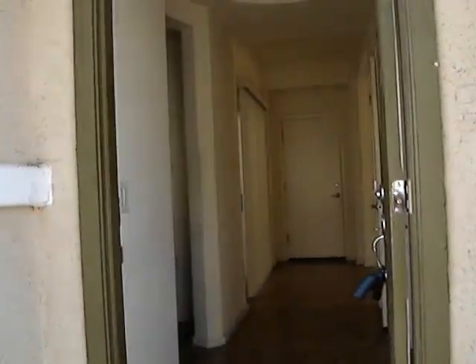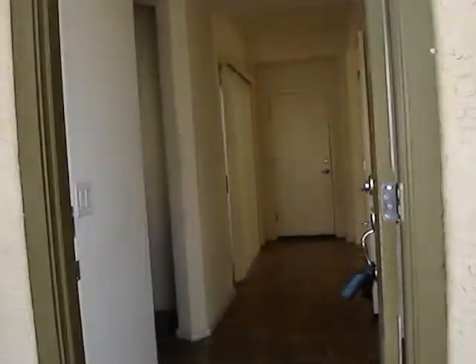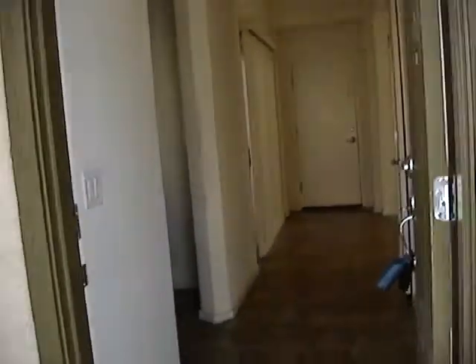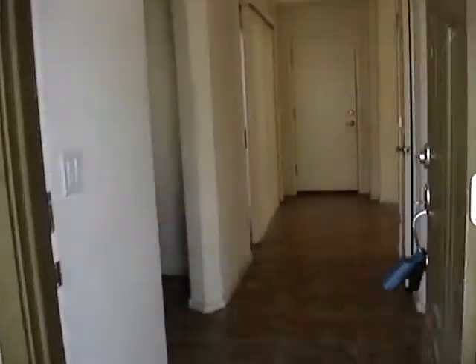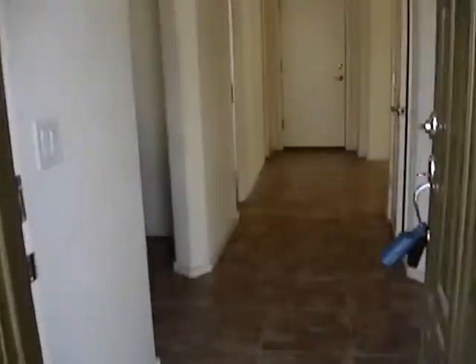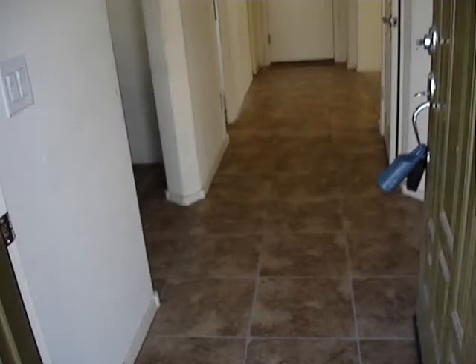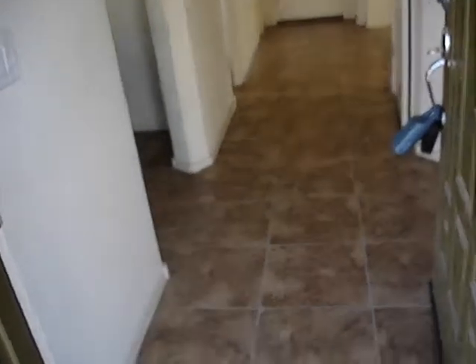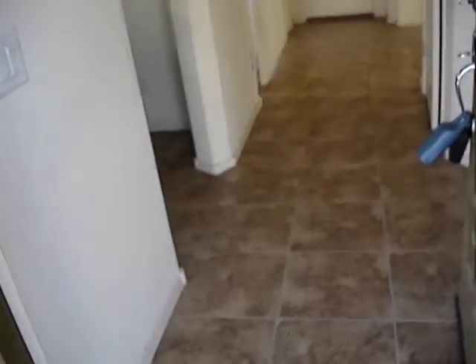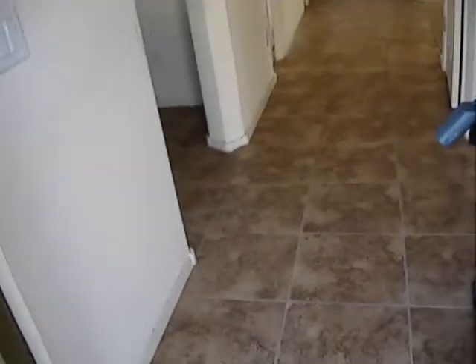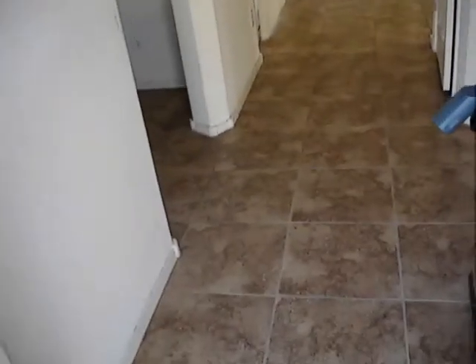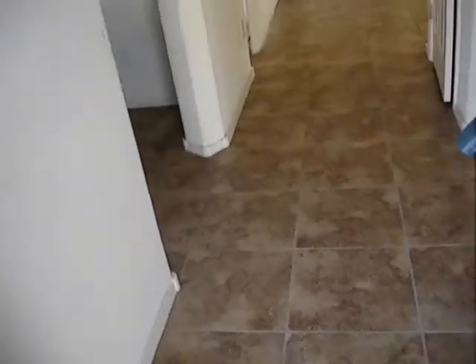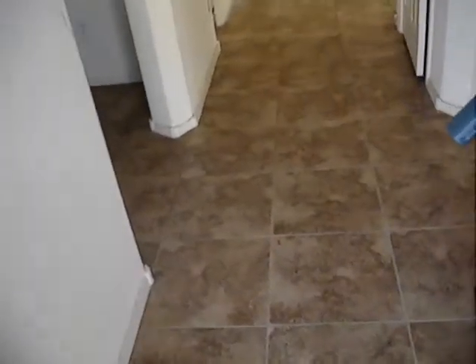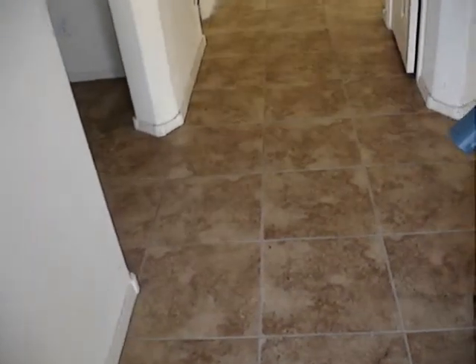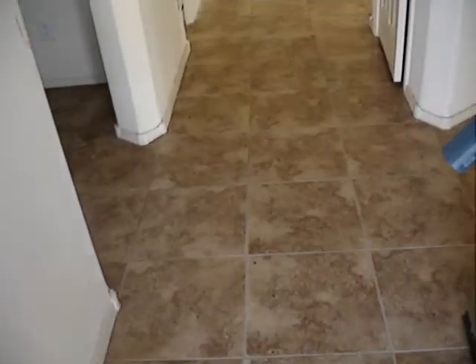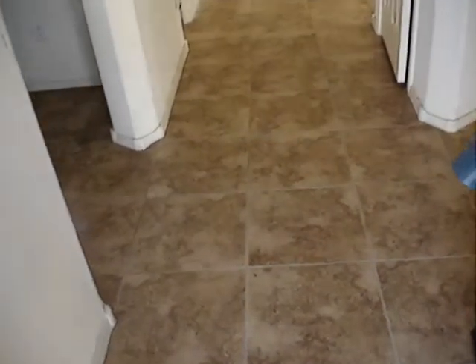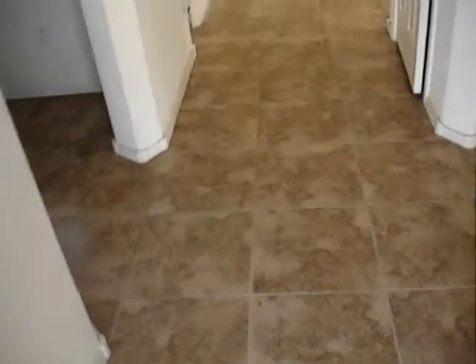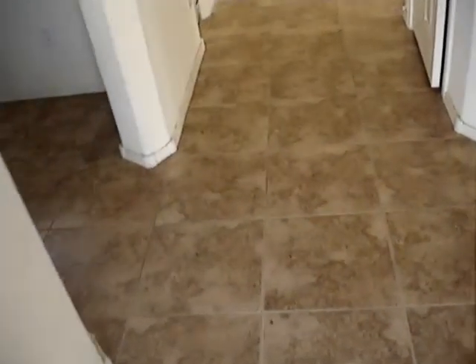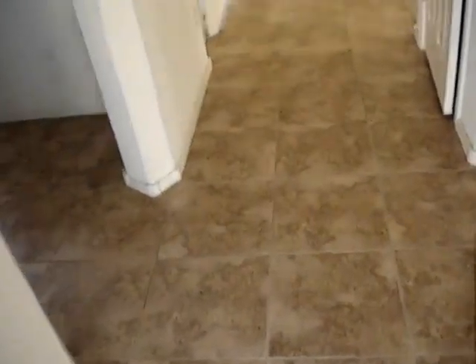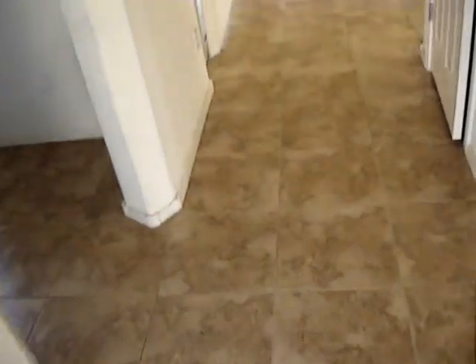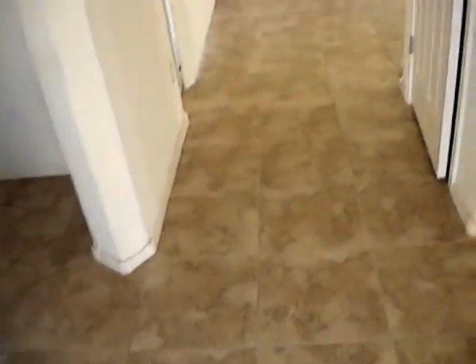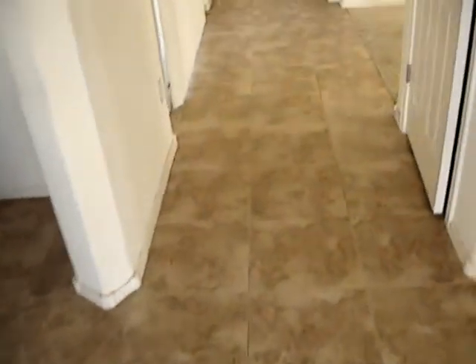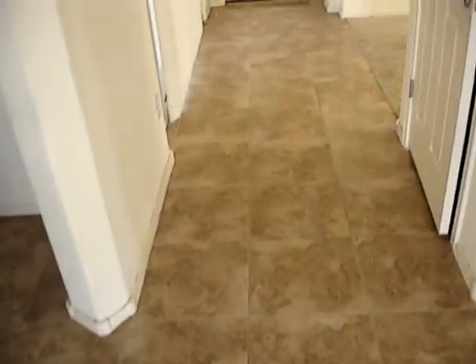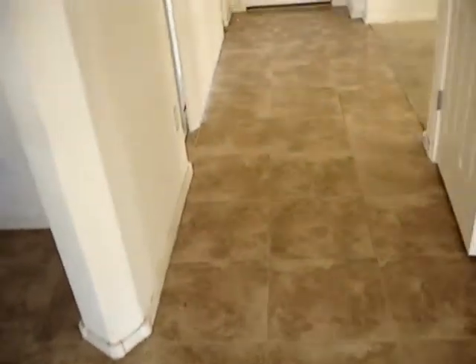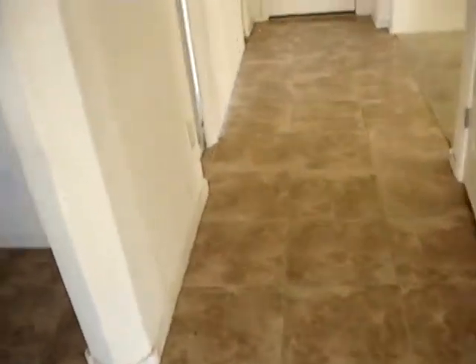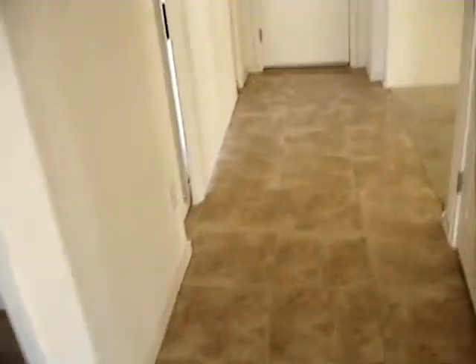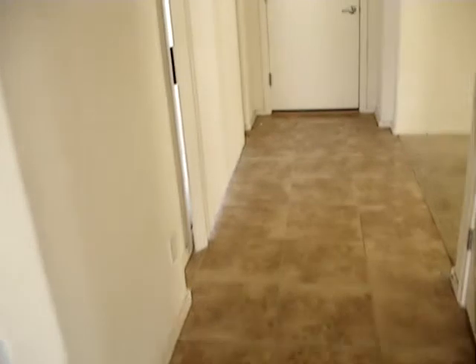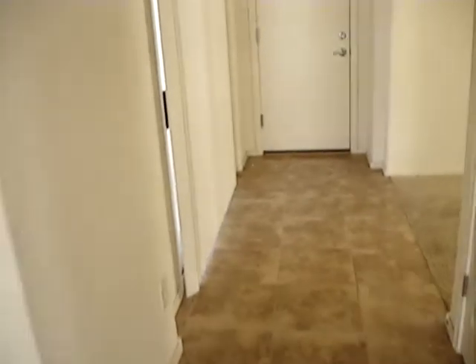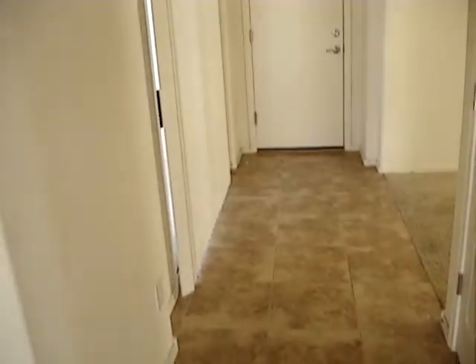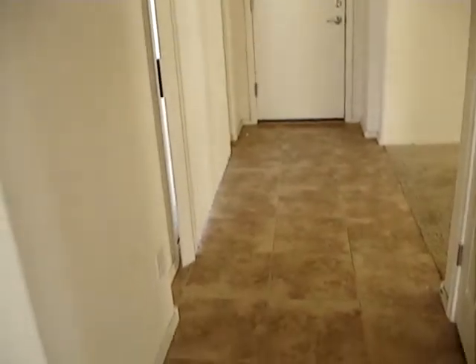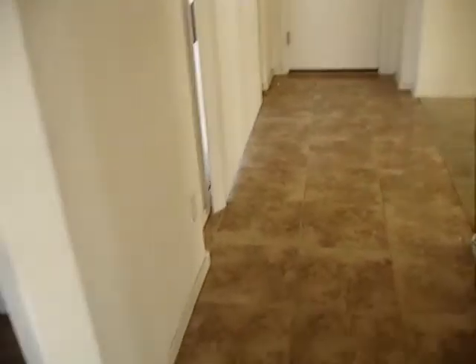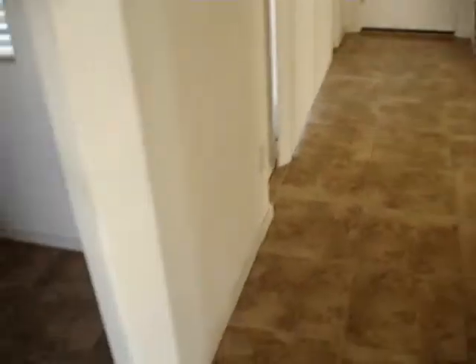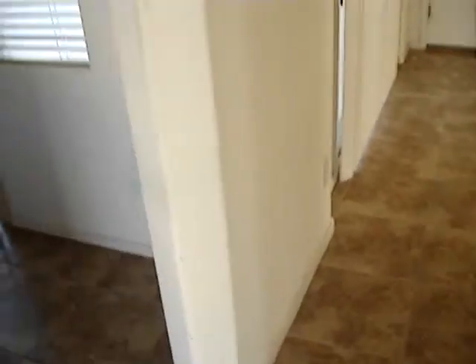As we enter the front door, you can see that there's expensive ceramic tile right when you walk in, all the way through the walkway.